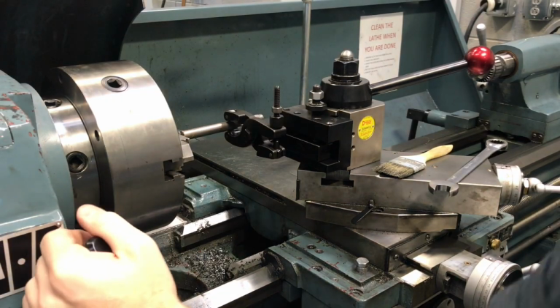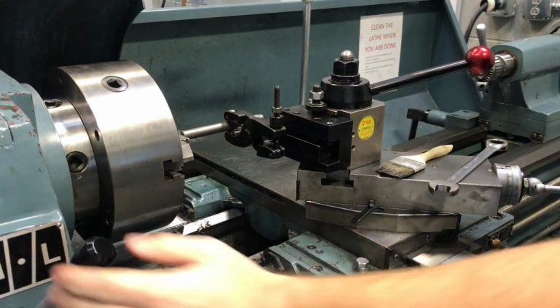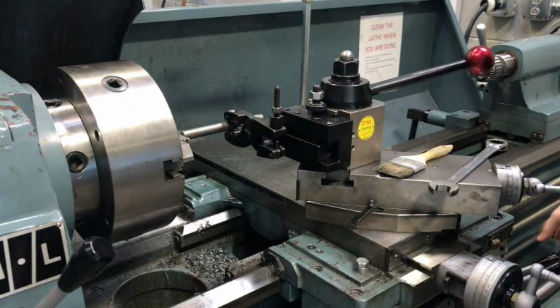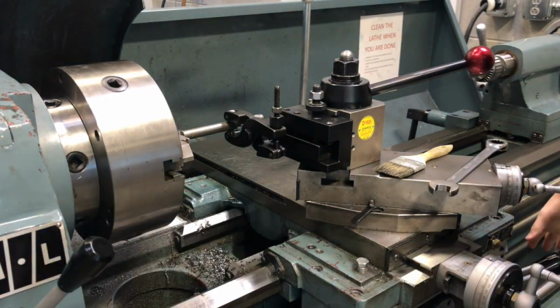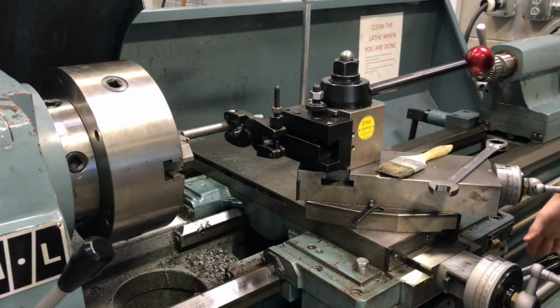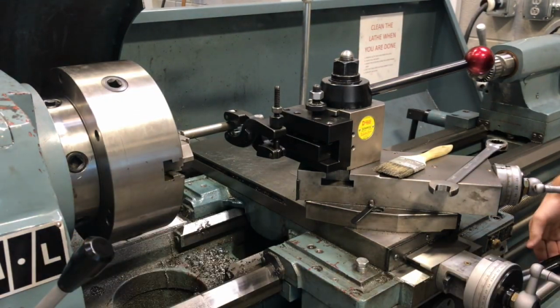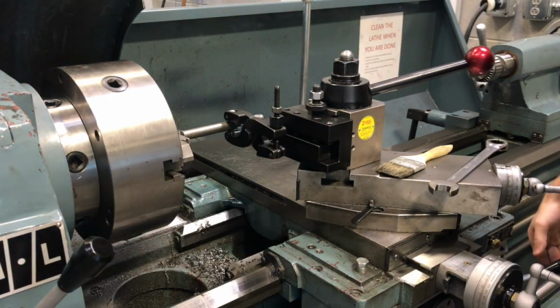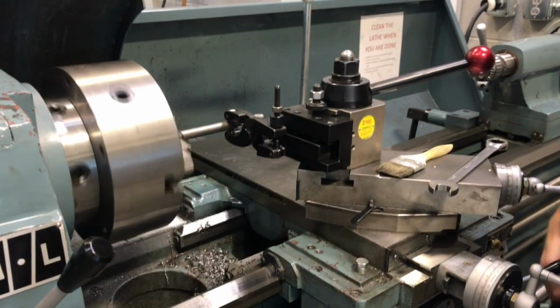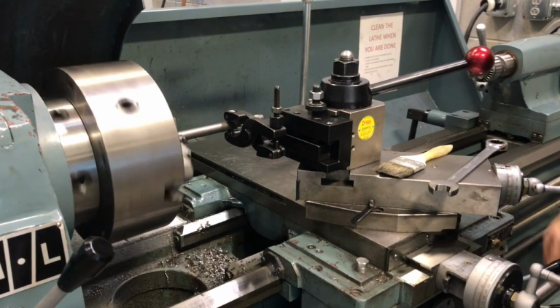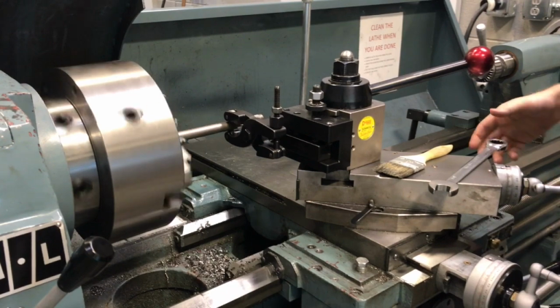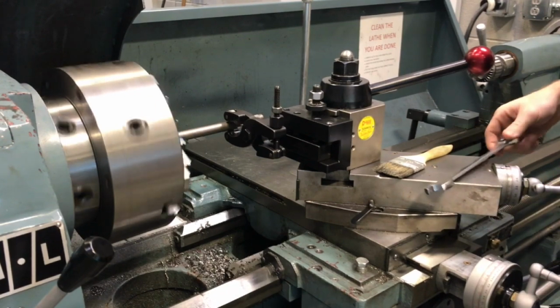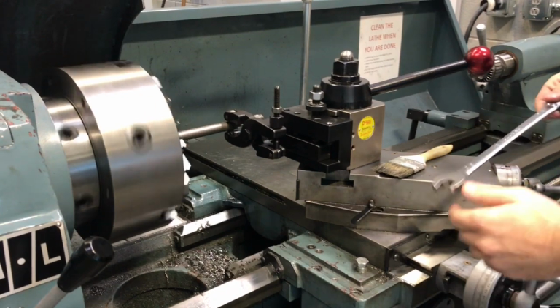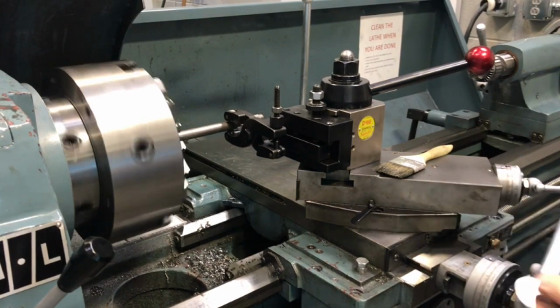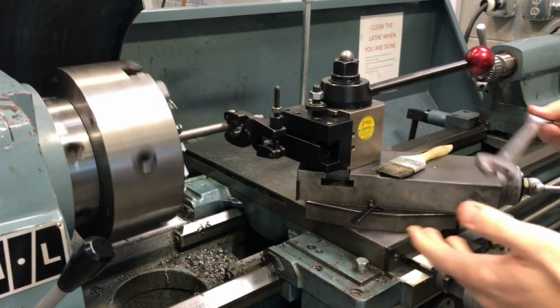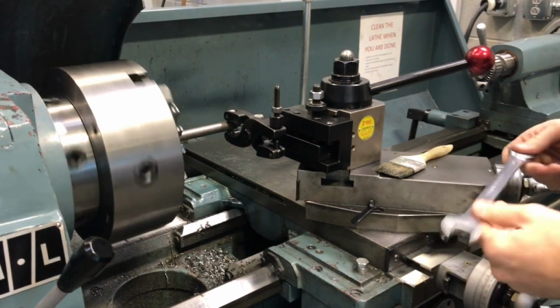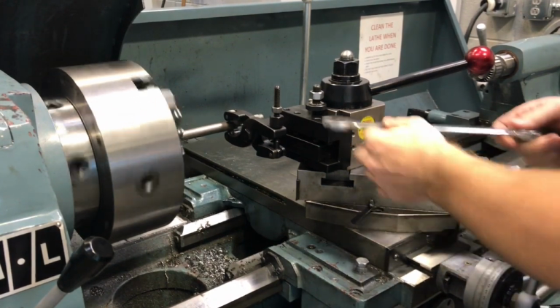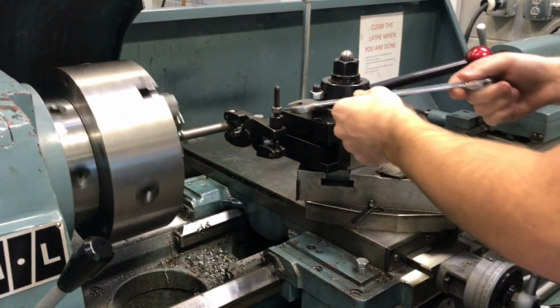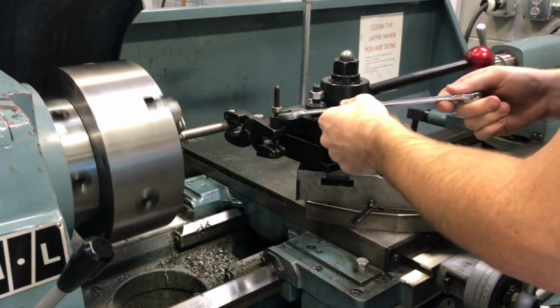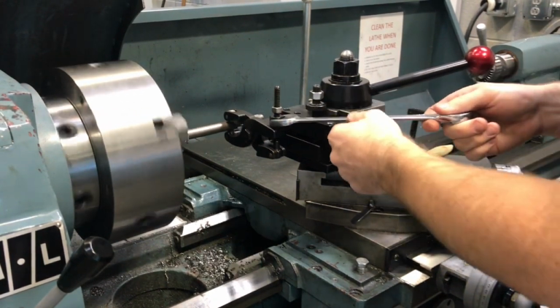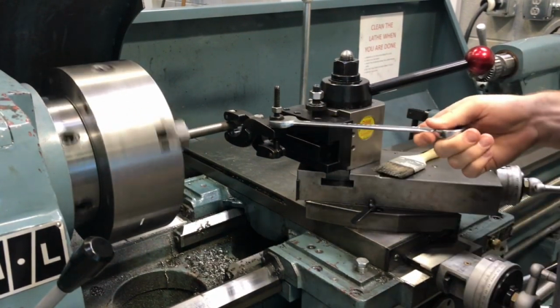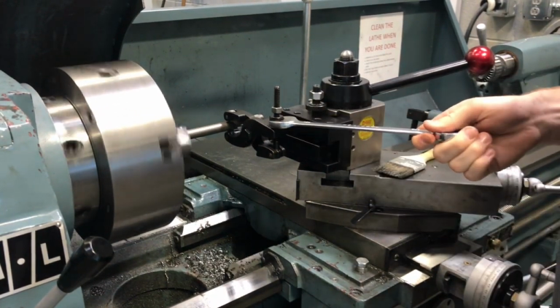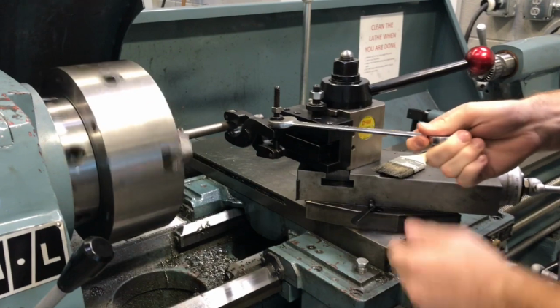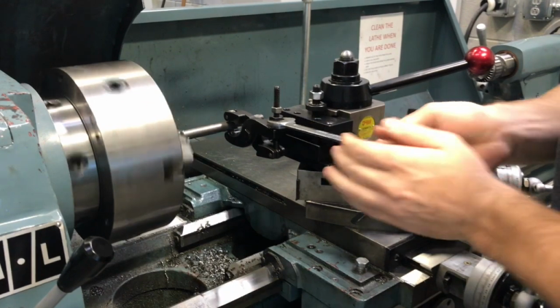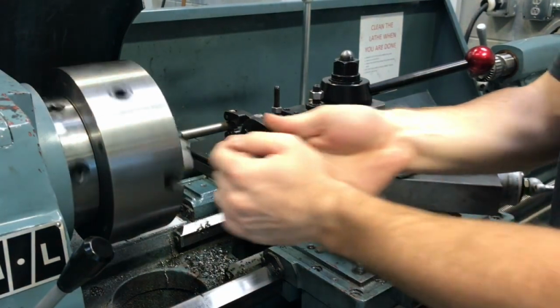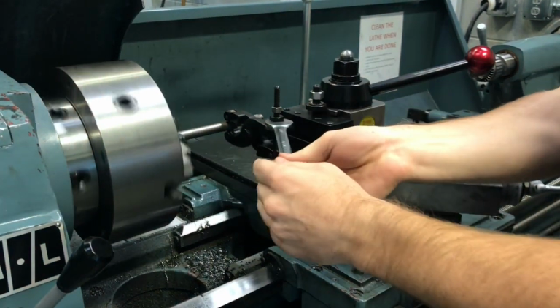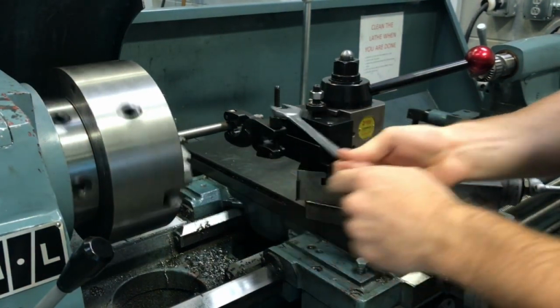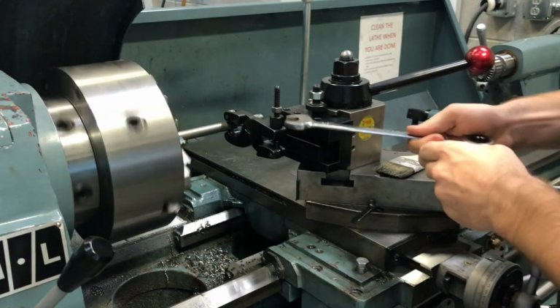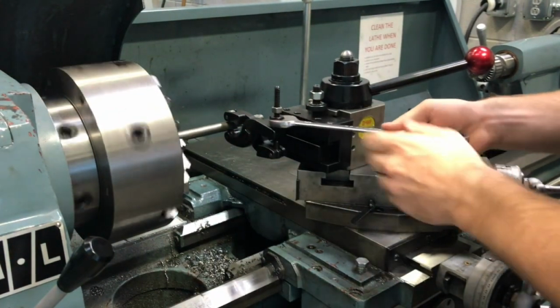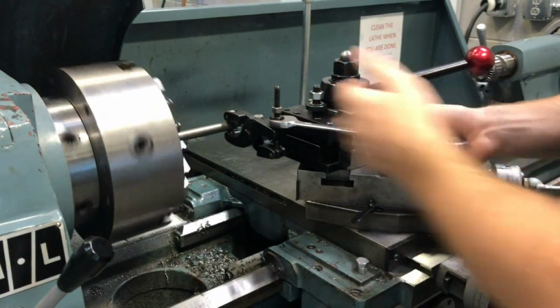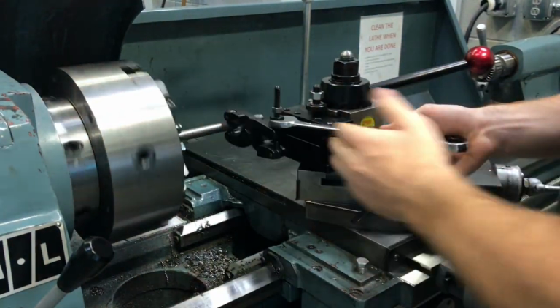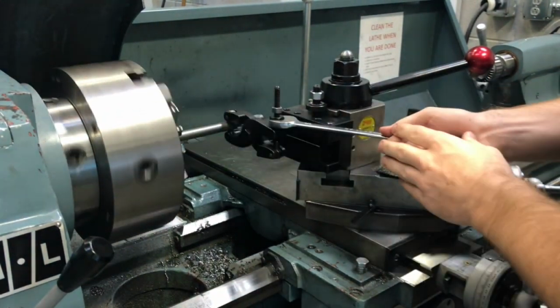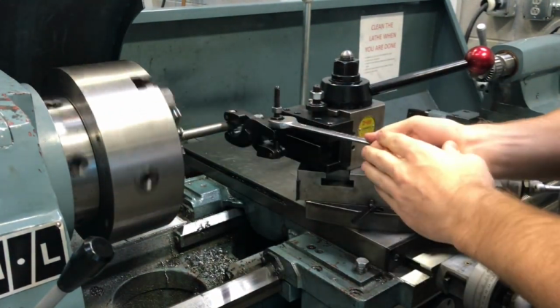We're going to go ahead and flip our machine on. We're going to tighten it up a little bit more because we didn't like the depth of knurl that we had before. We're just going to do a couple of turns of this. Be very careful — you don't want to put your hands into that chuck.